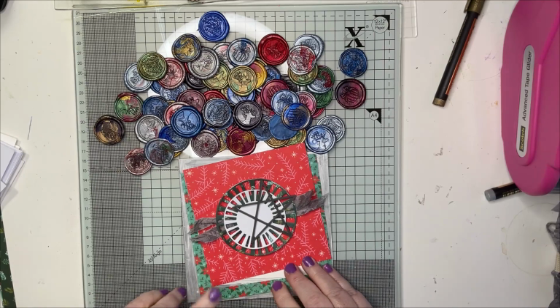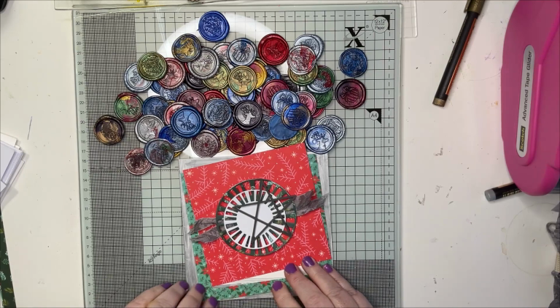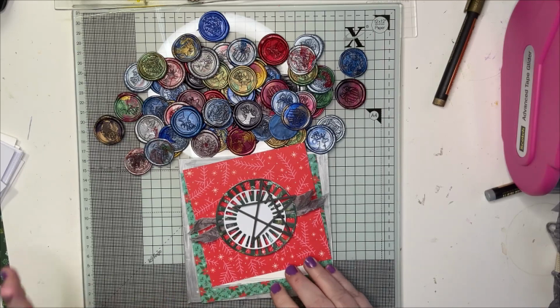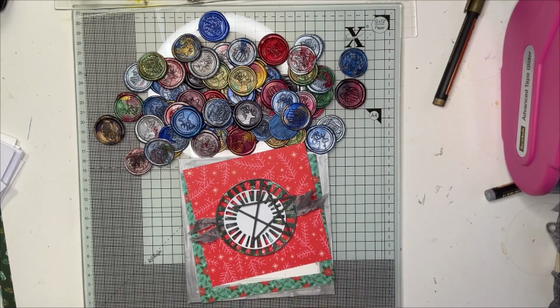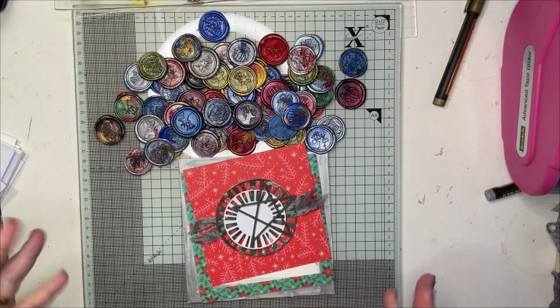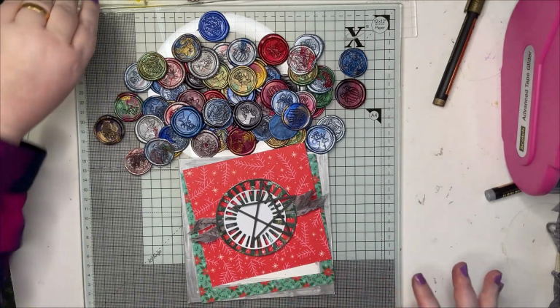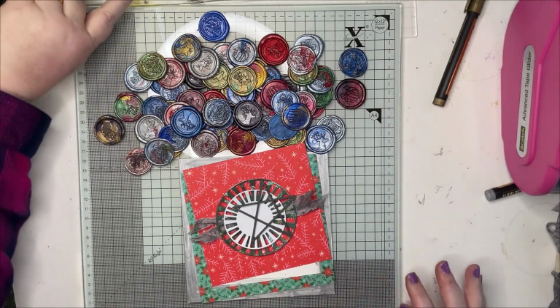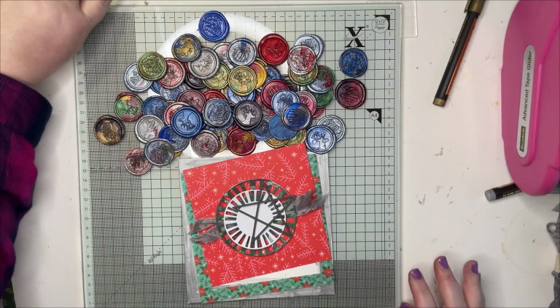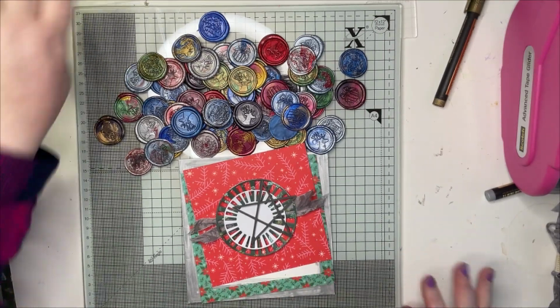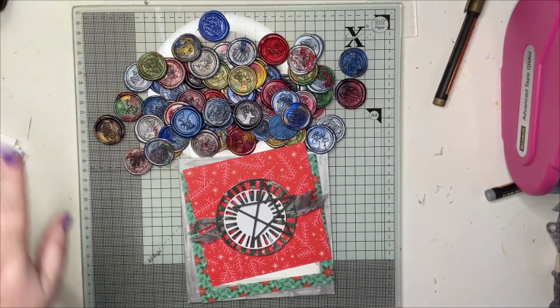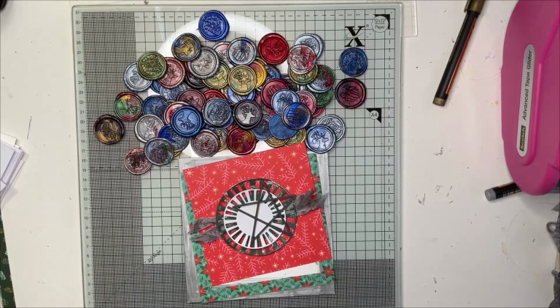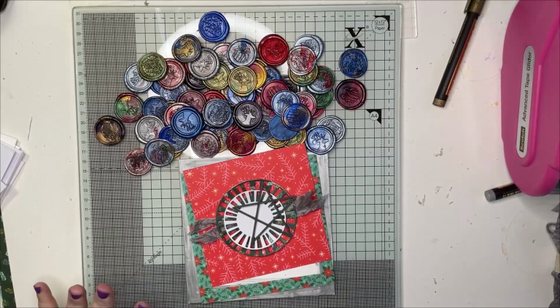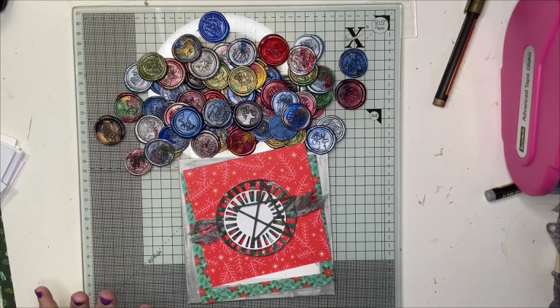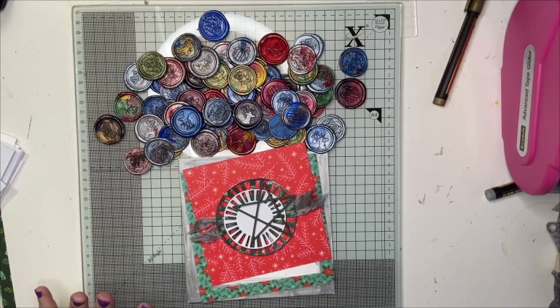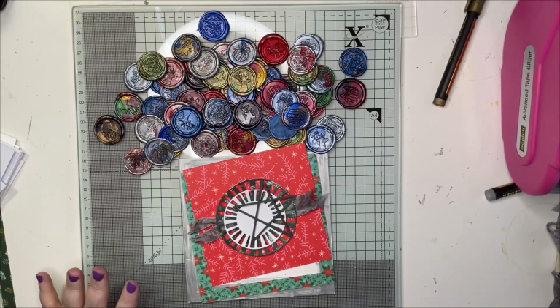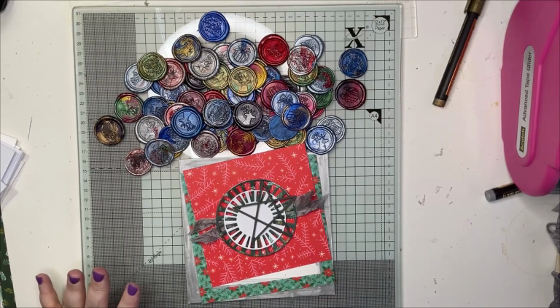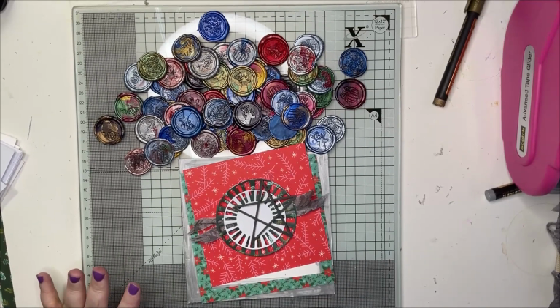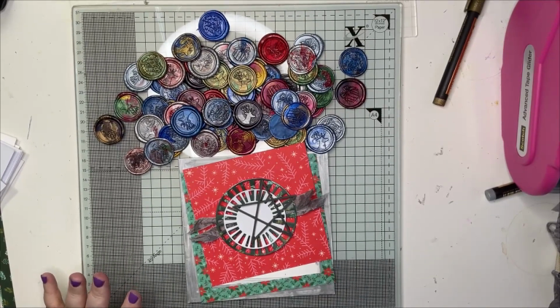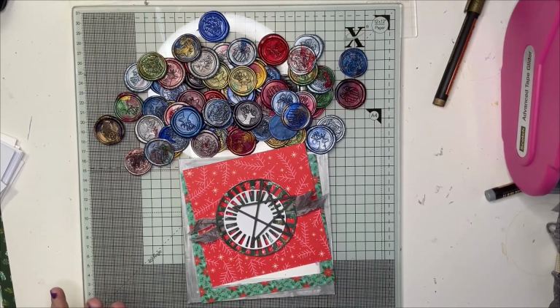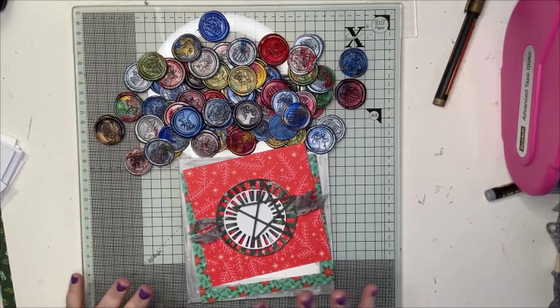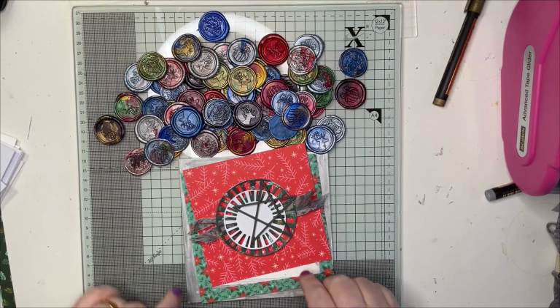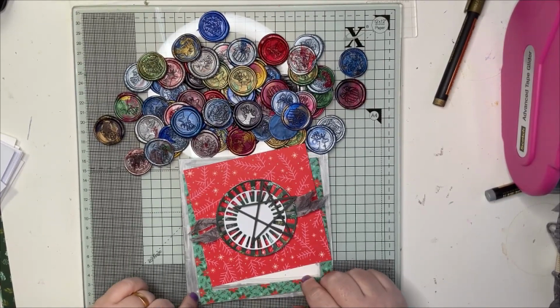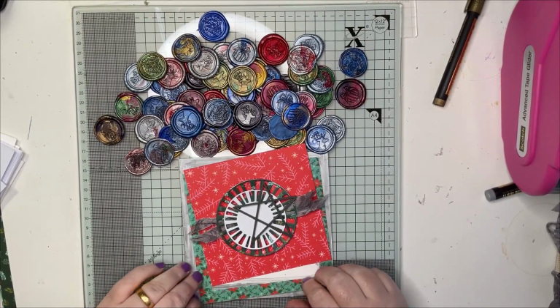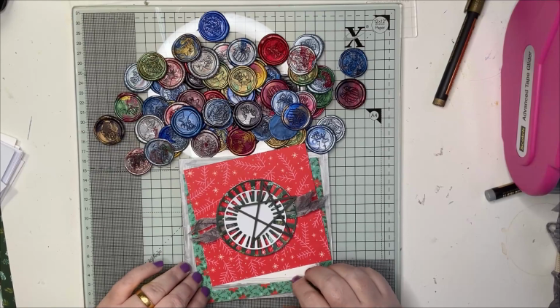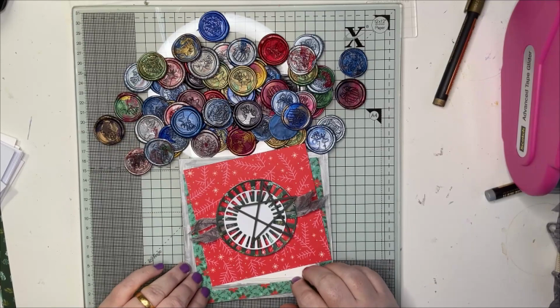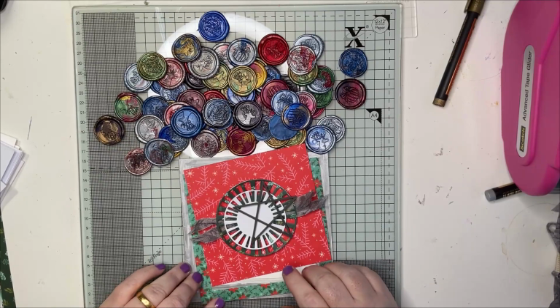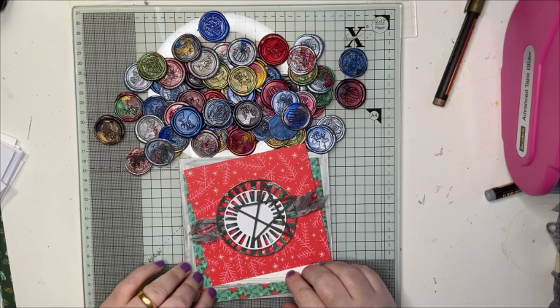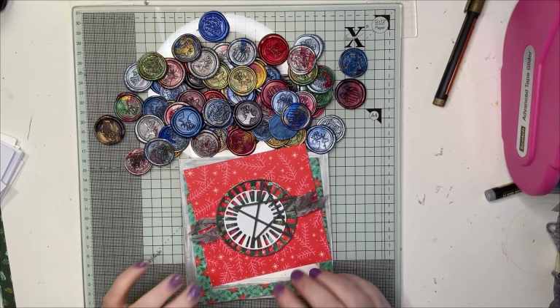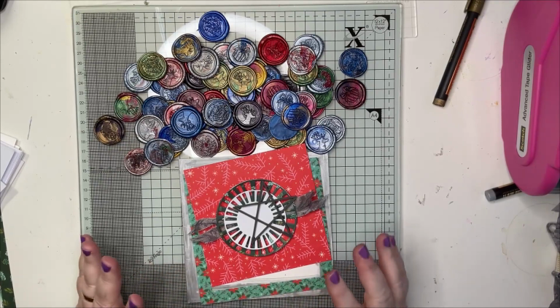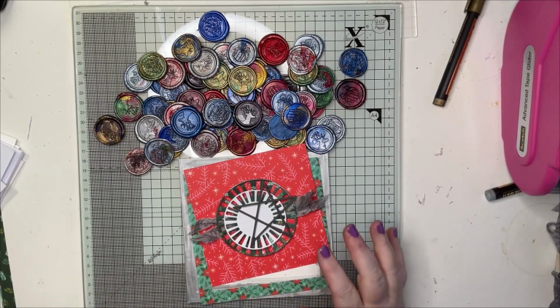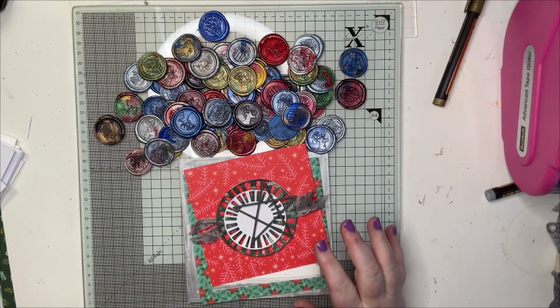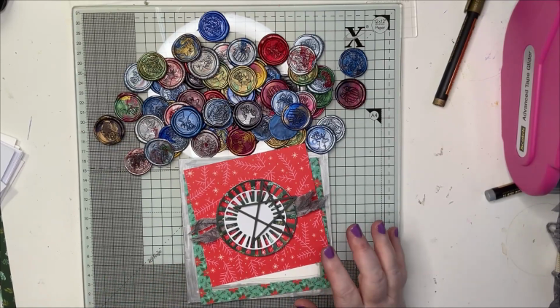The whole idea through November and December is trying to use up some older stash. I have lots of Mix and Mingle from Simple Stories left, so I thought that's what I'd use.